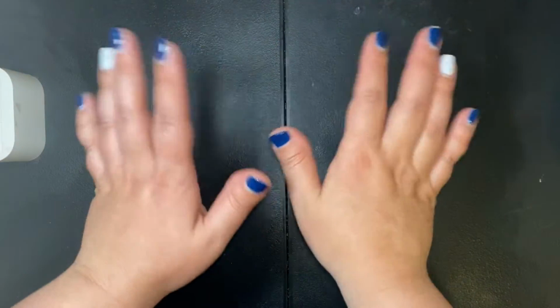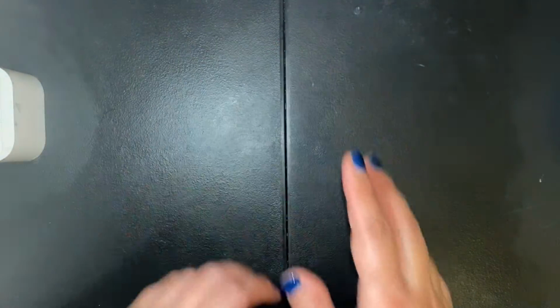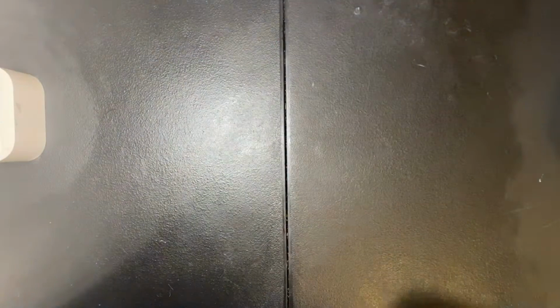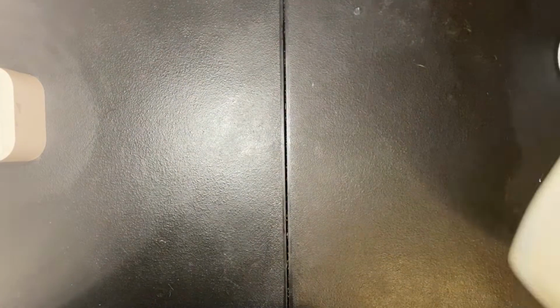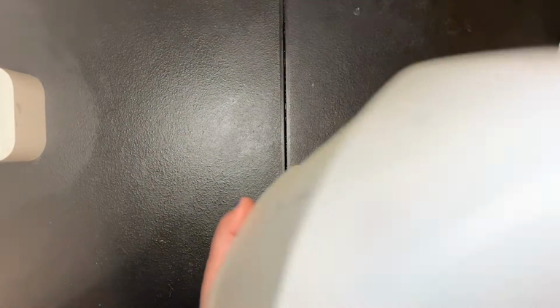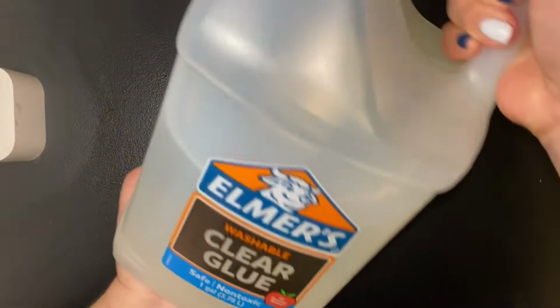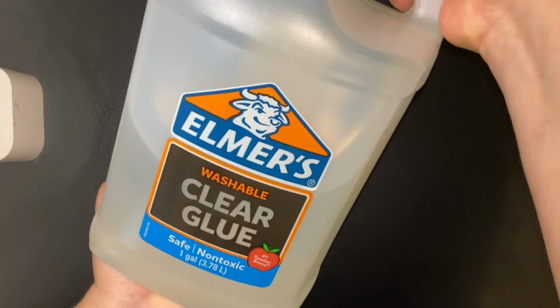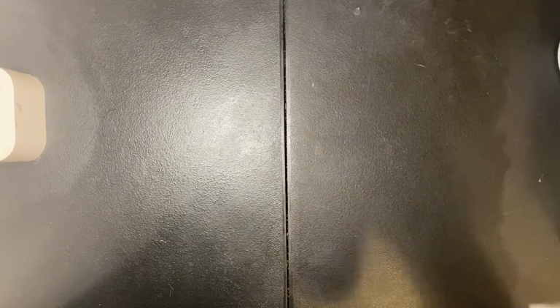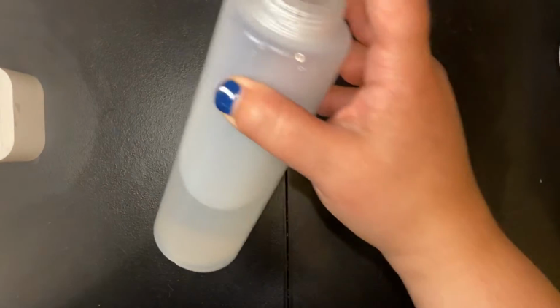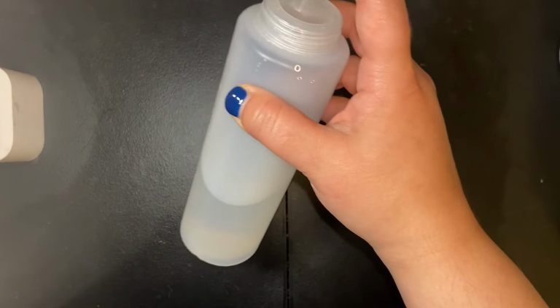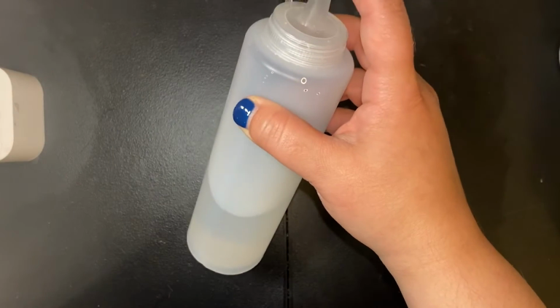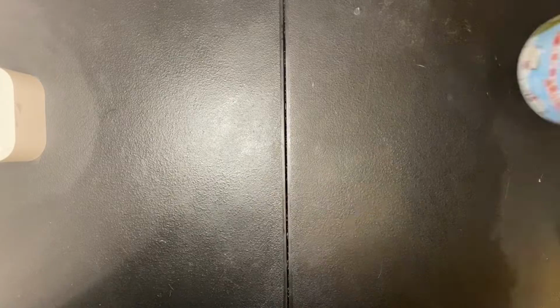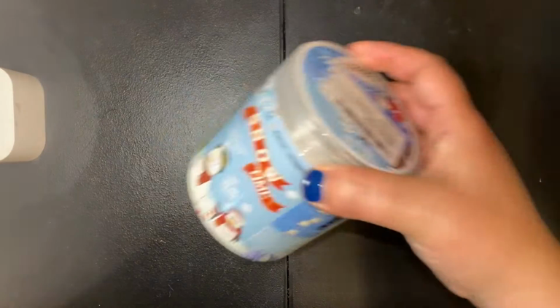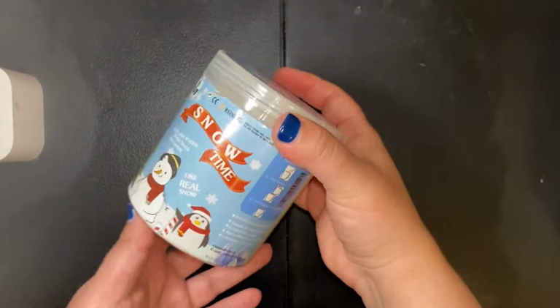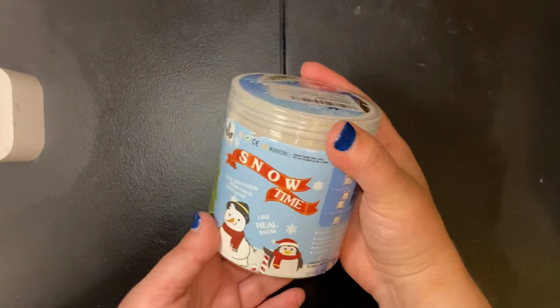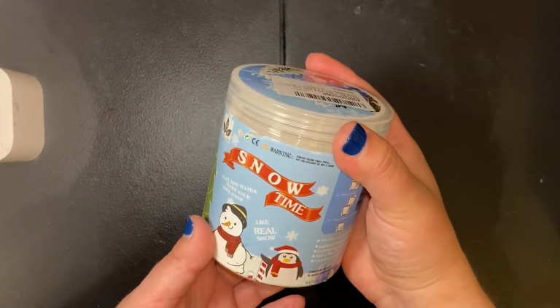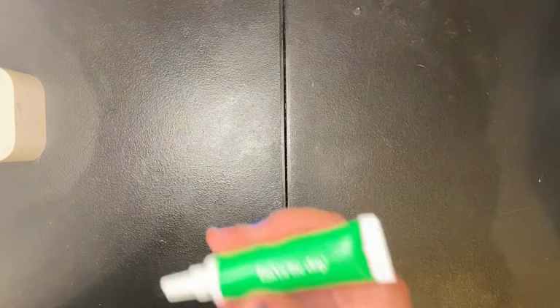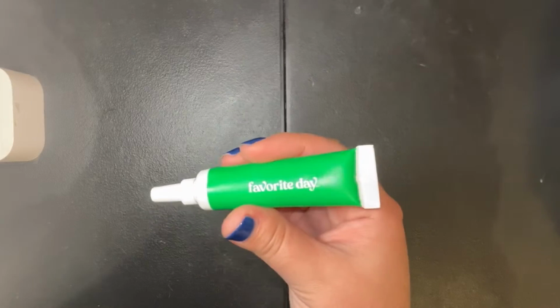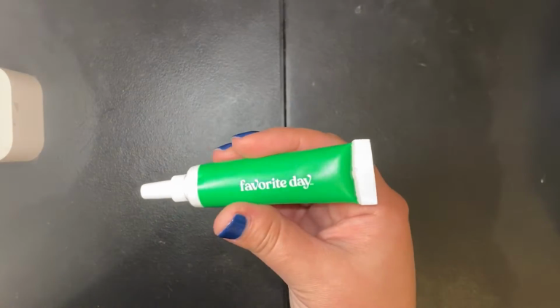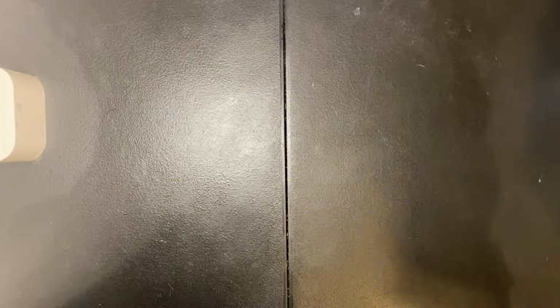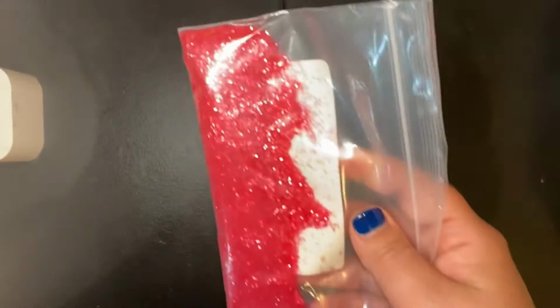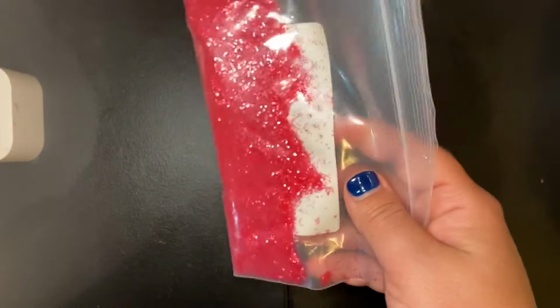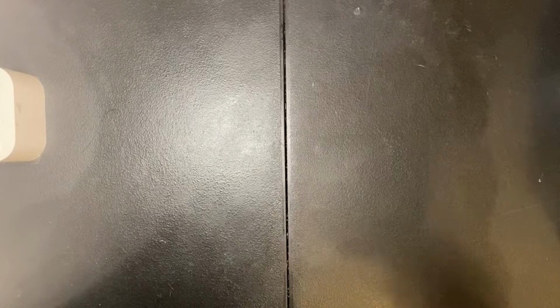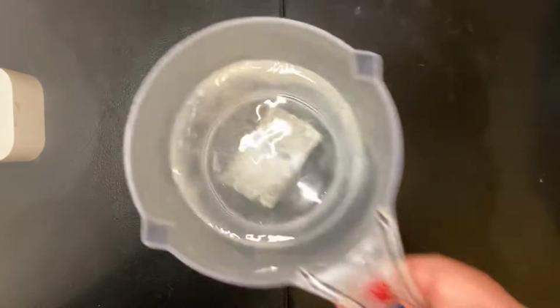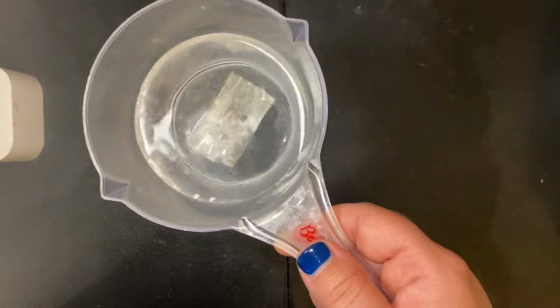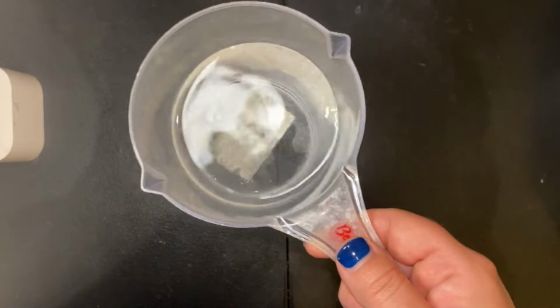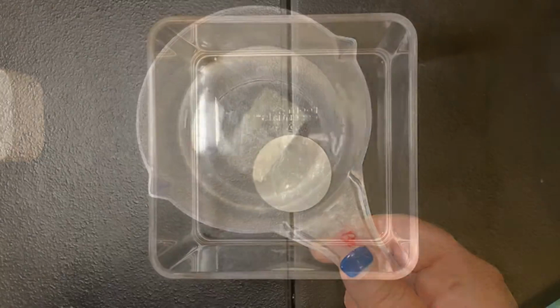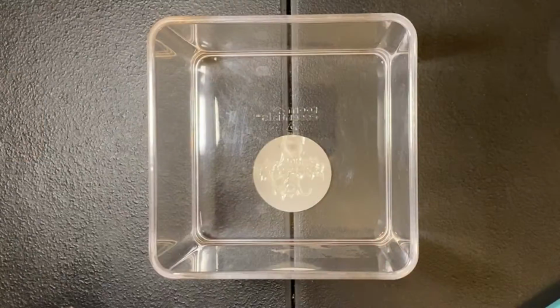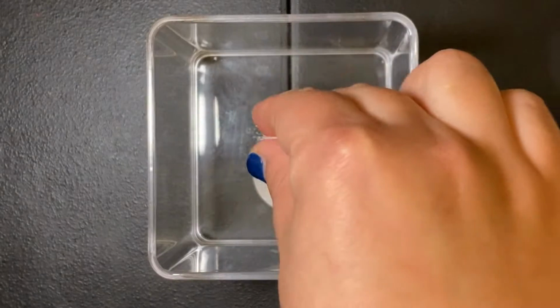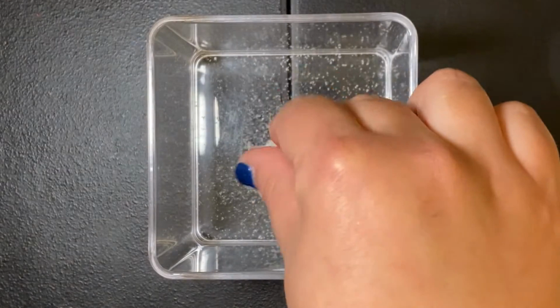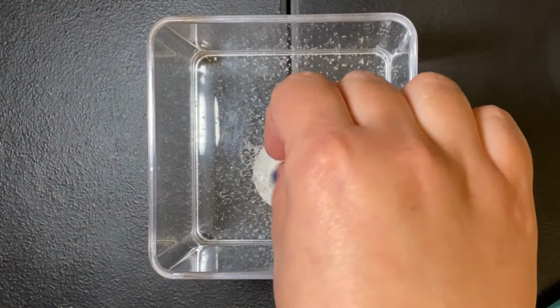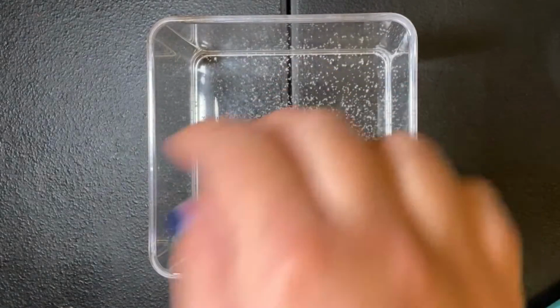So let's start out with our ingredients. I am going to be using clear glue, slime activator, instant snow, some food coloring, some glitter, and some water for the instant snow.